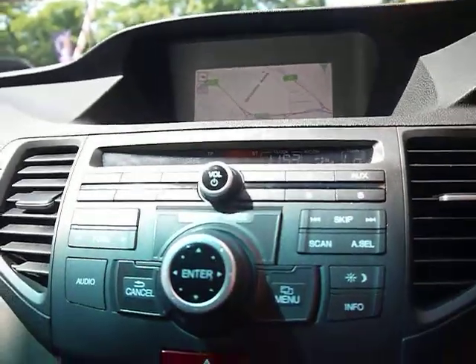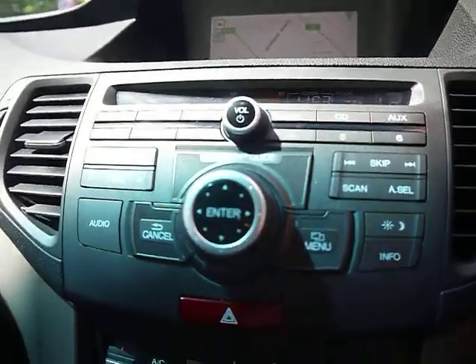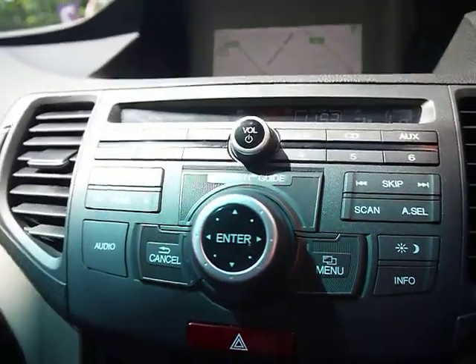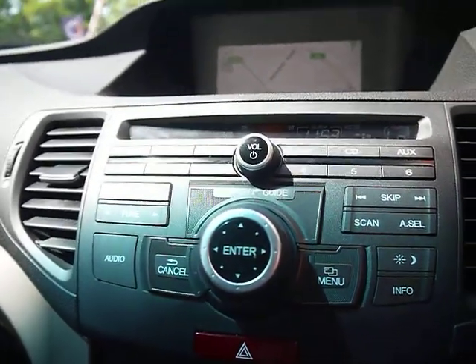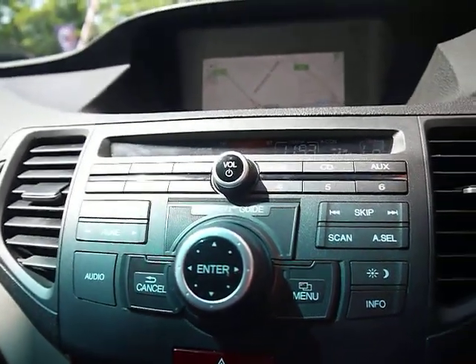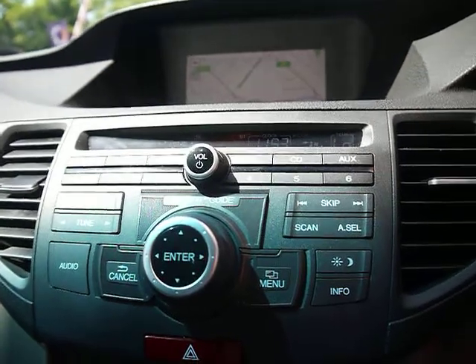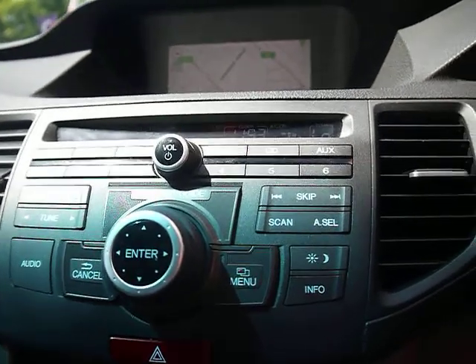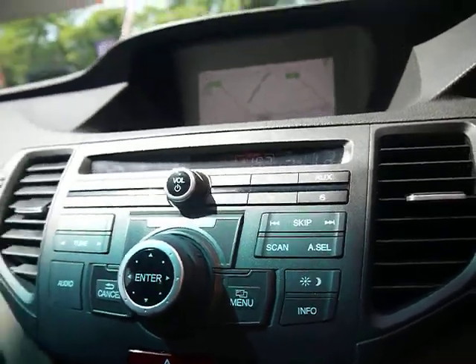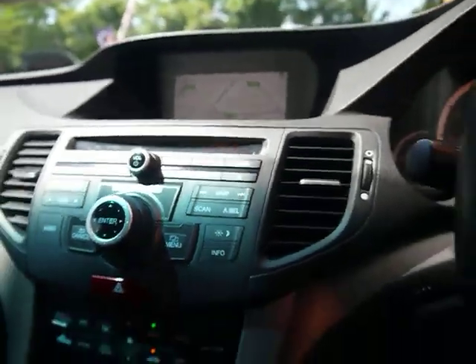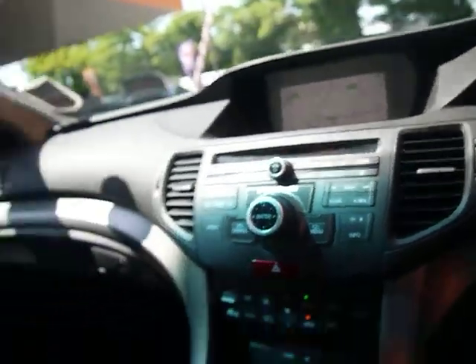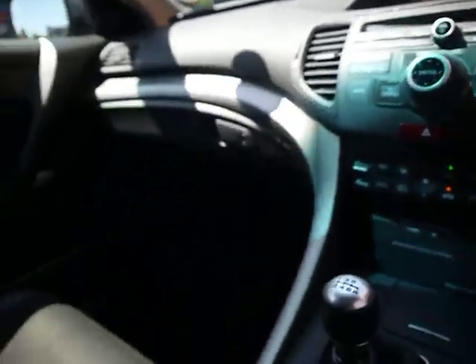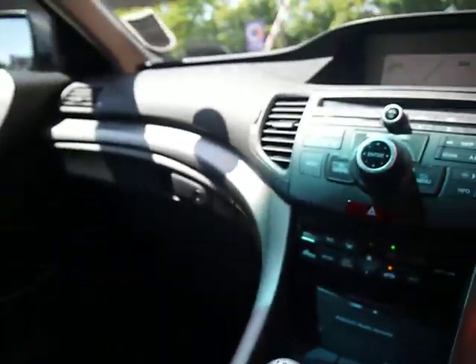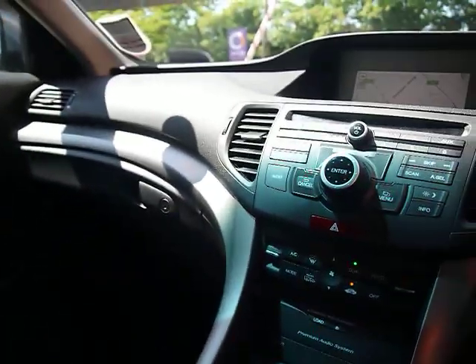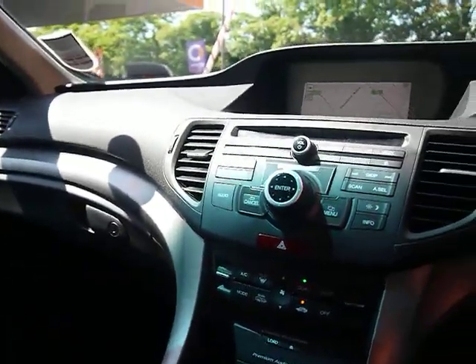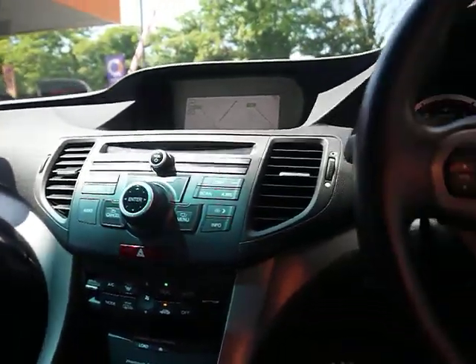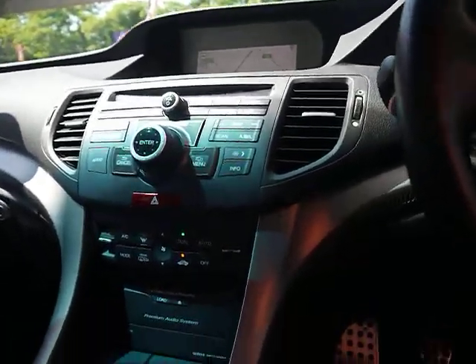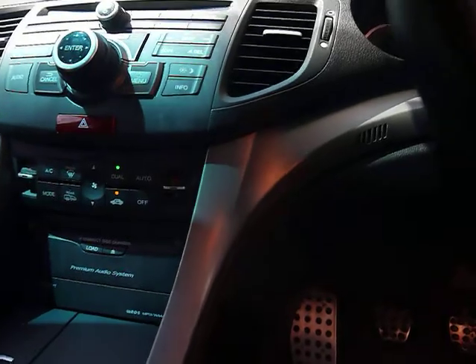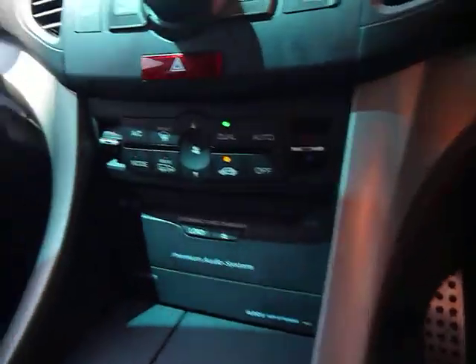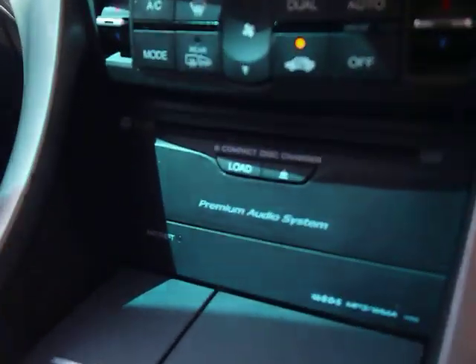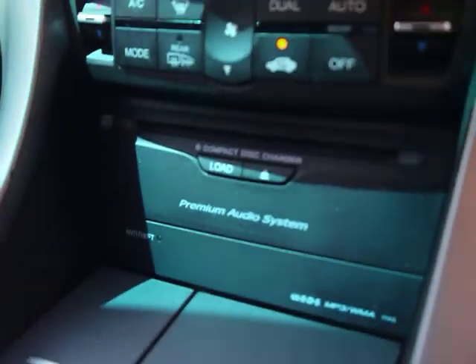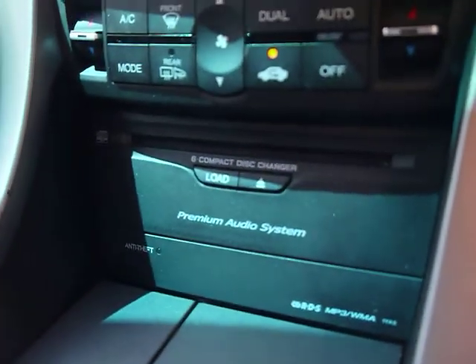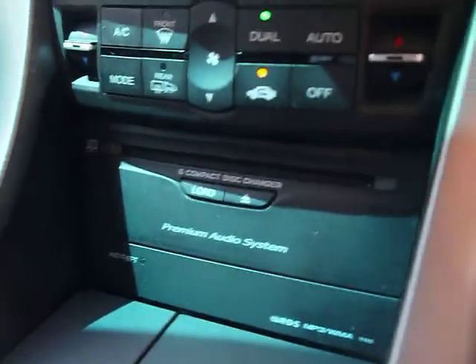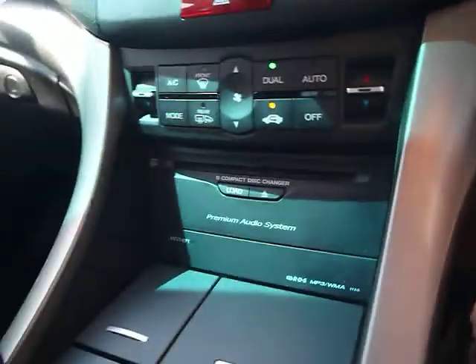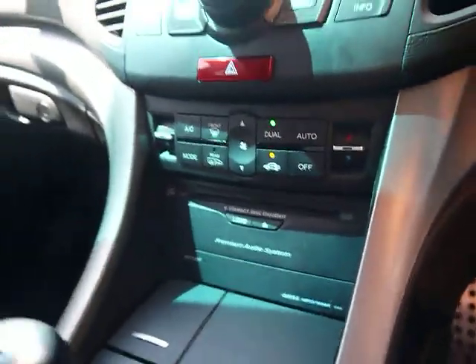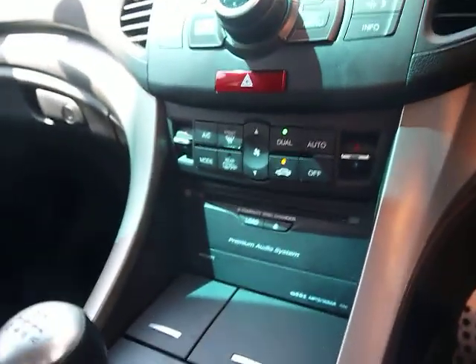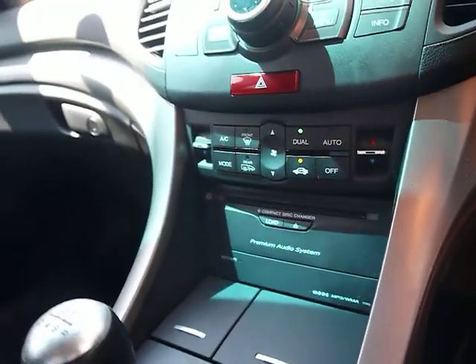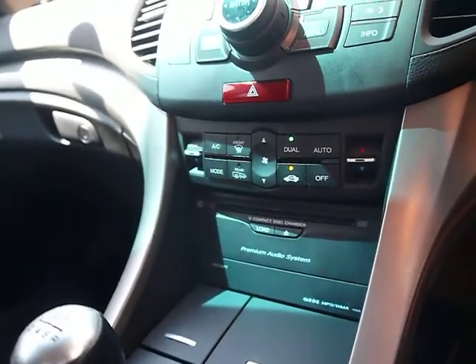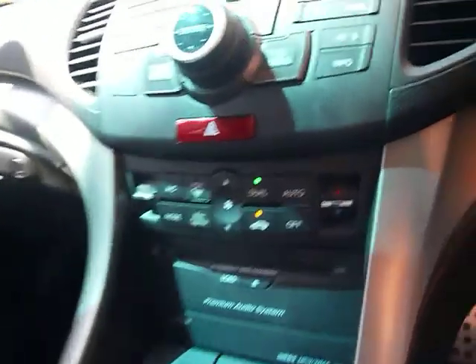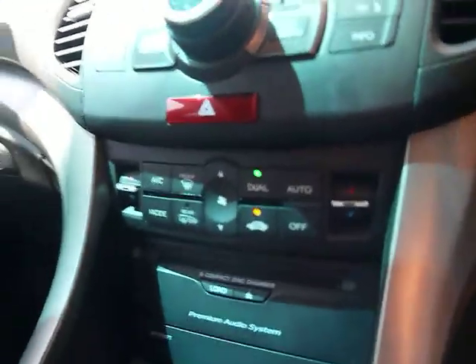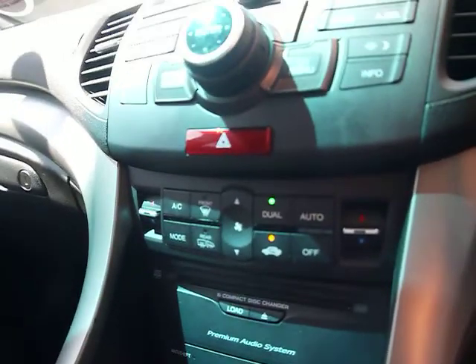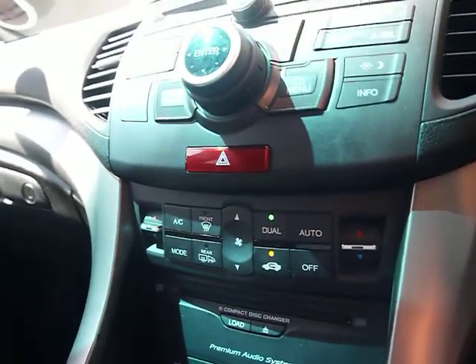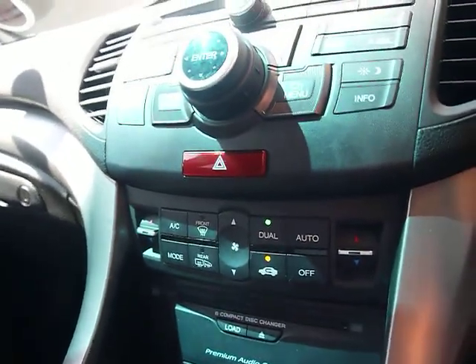We also have the entertainment system, so you've got a radio player, CD player, auxiliary input and also a USB input as well. It's also classed as the premium audio system. It has a 6-disc CD changer and you've got dual zone air conditioning as well.